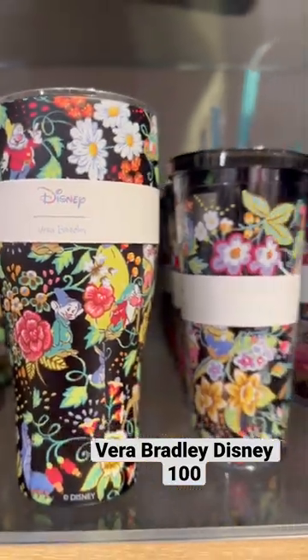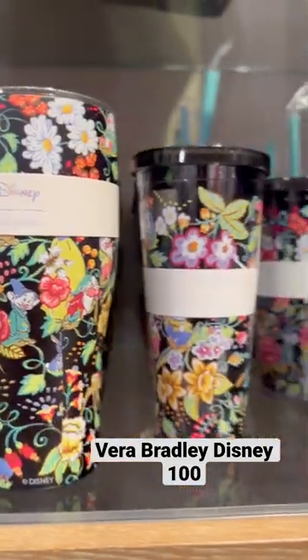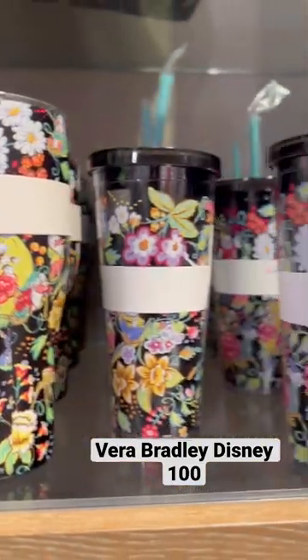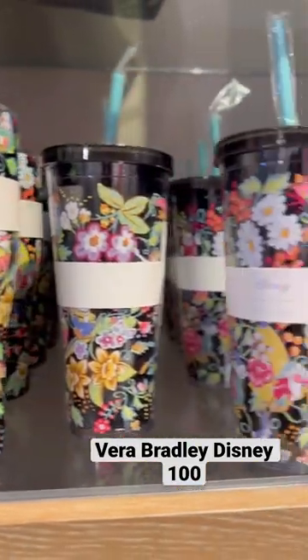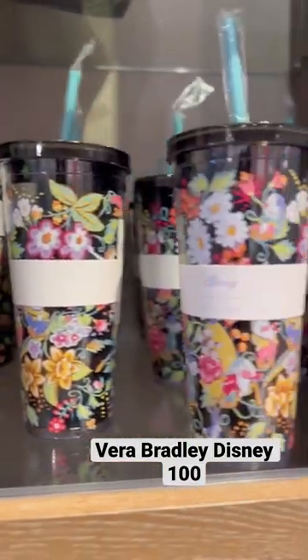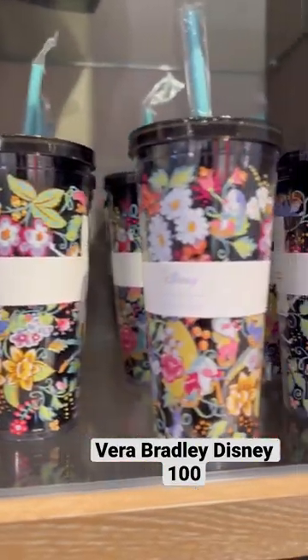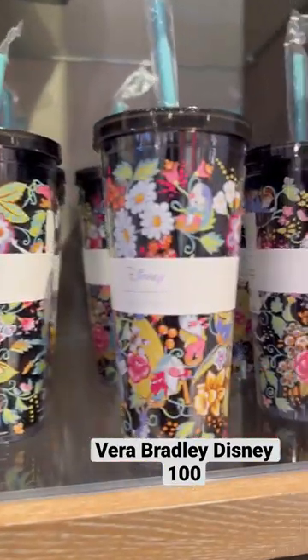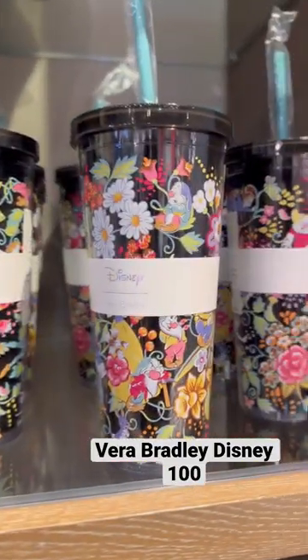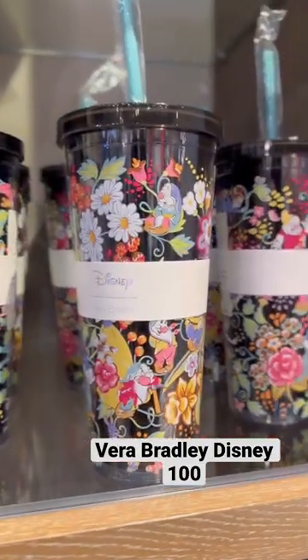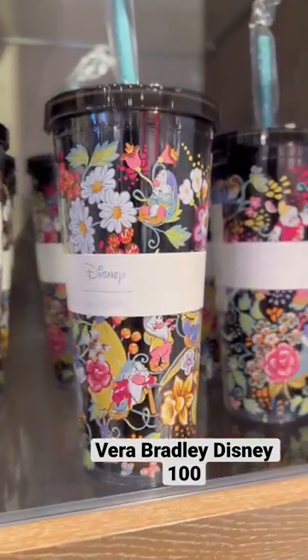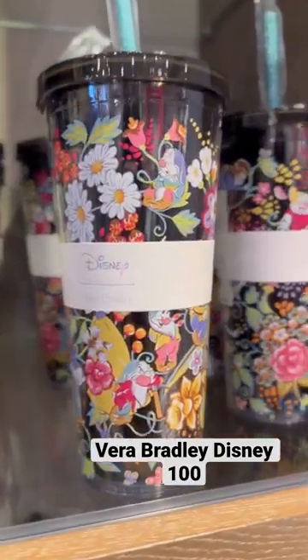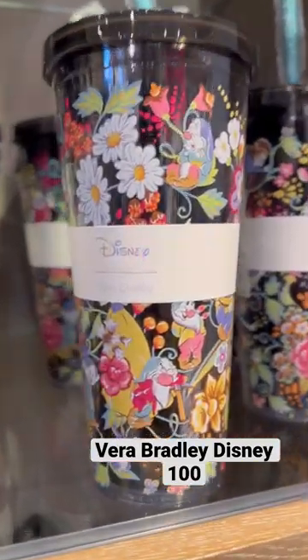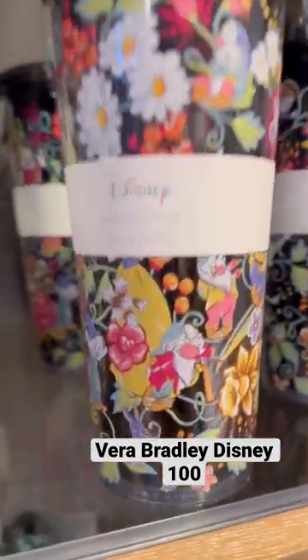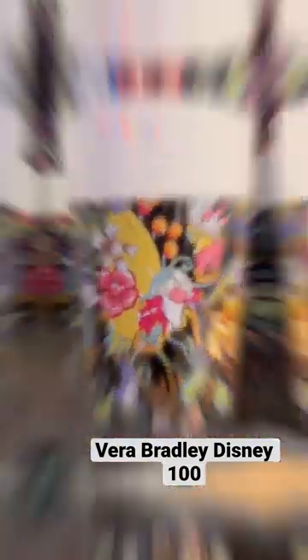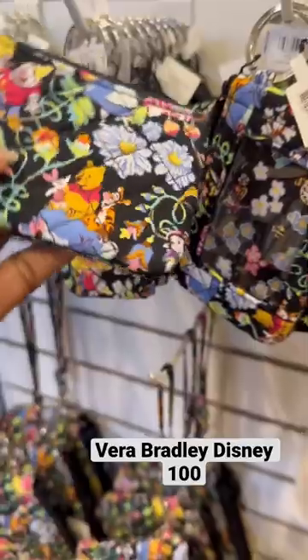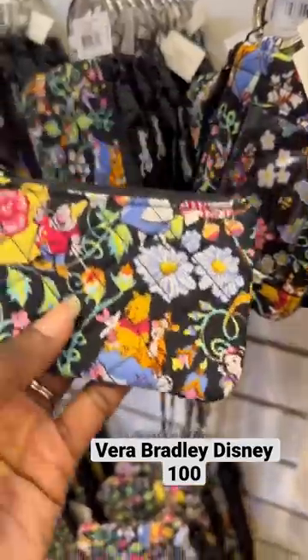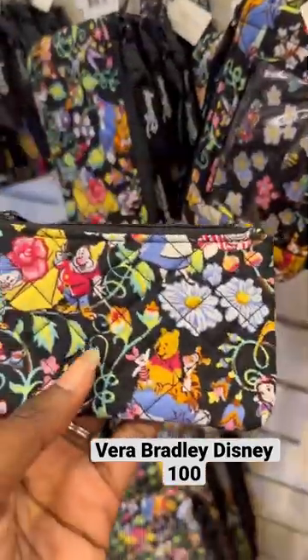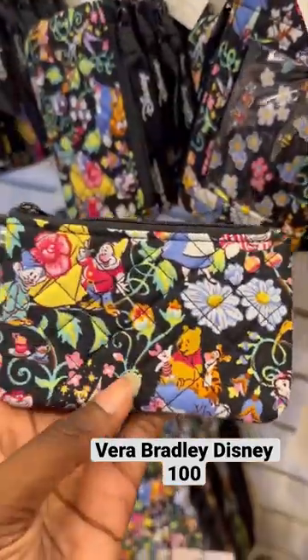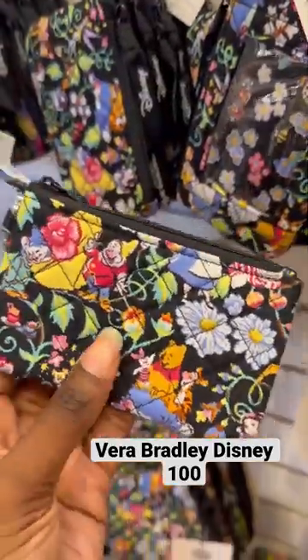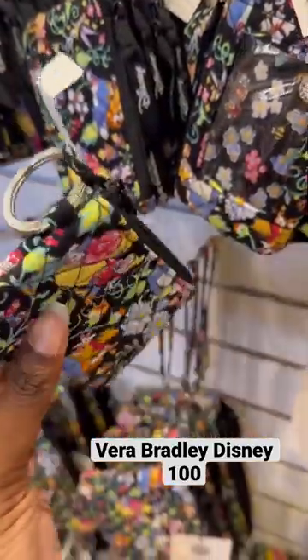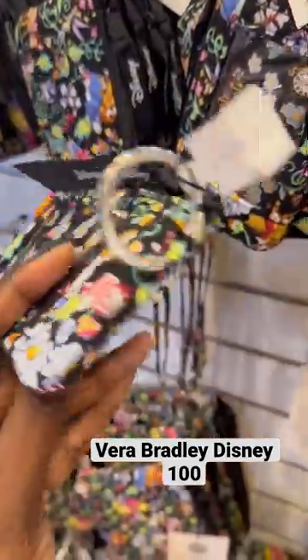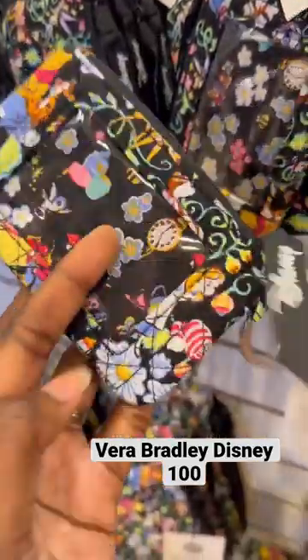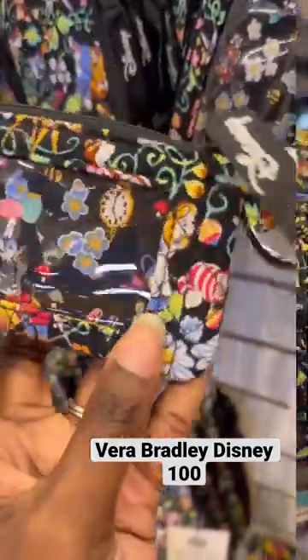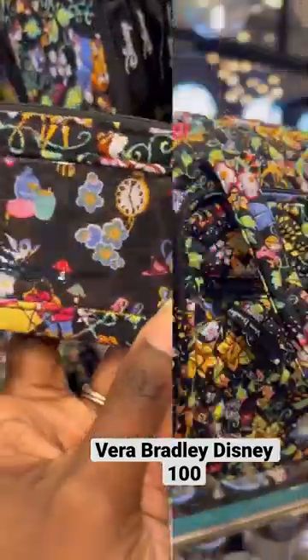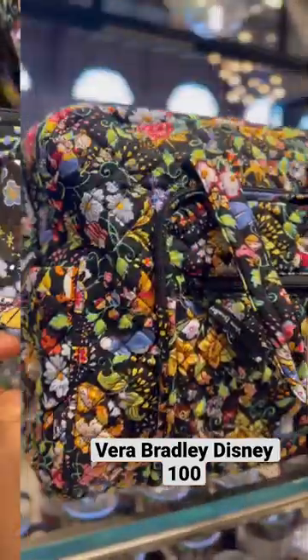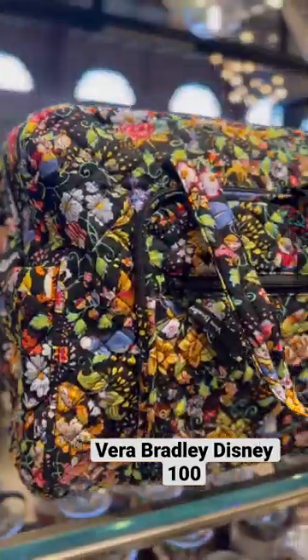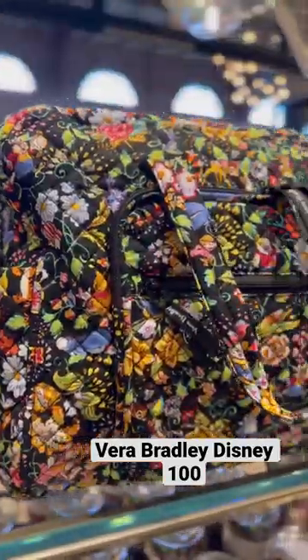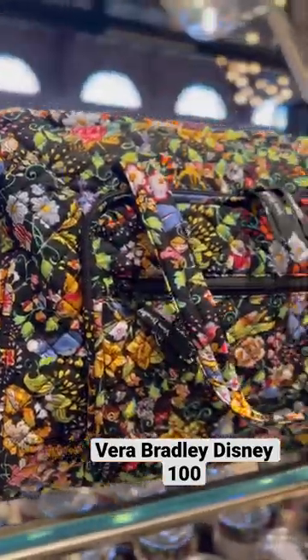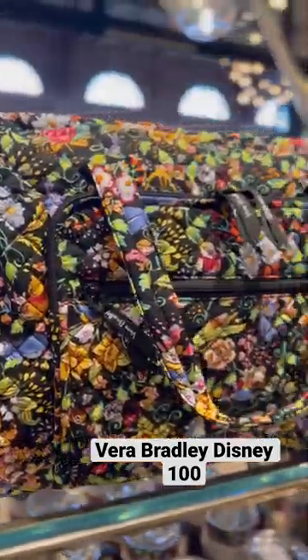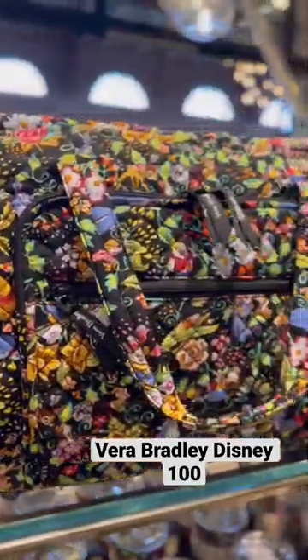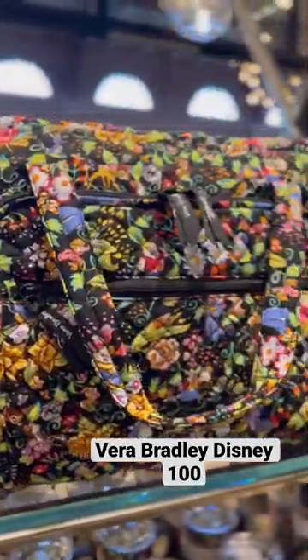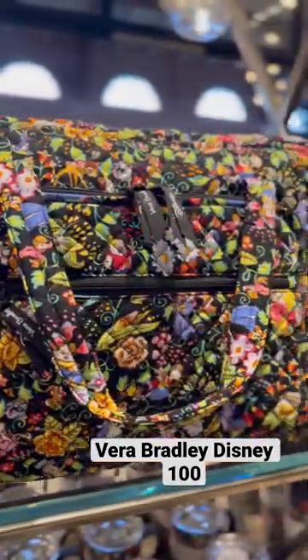I love that Vera Bradley offers so many different options in styles like cups, duffel bags, crossbodies, little small wallets, and even pillows and journals.